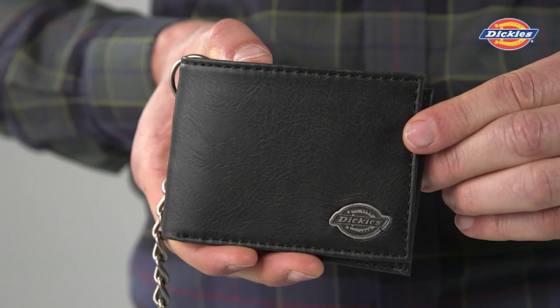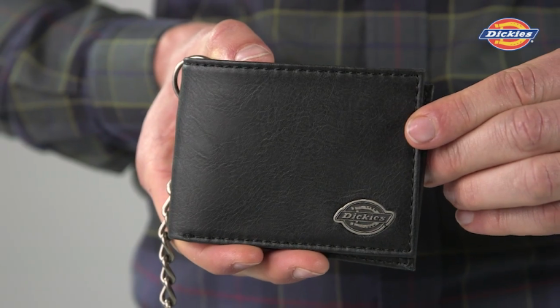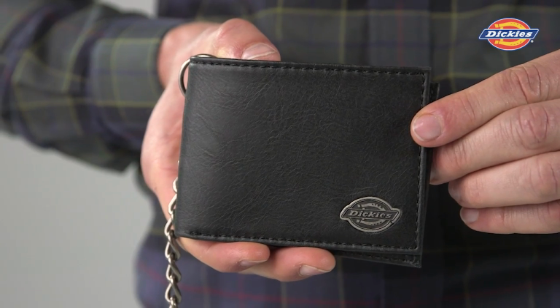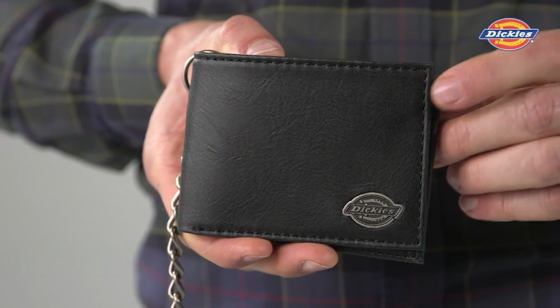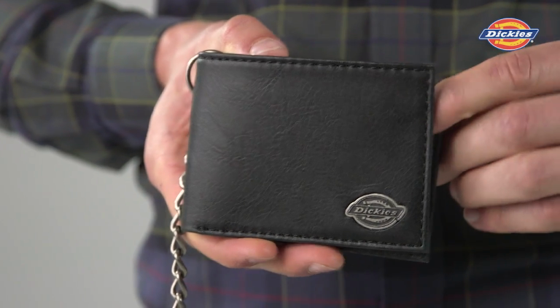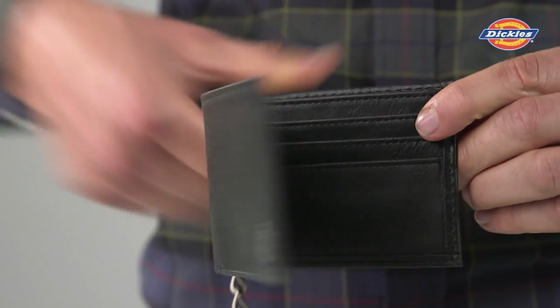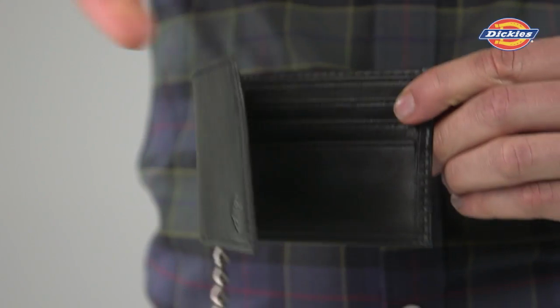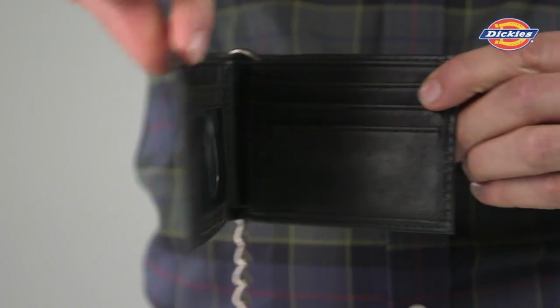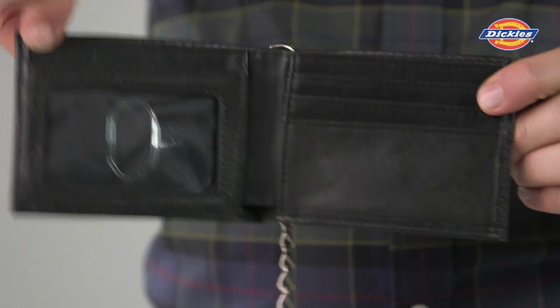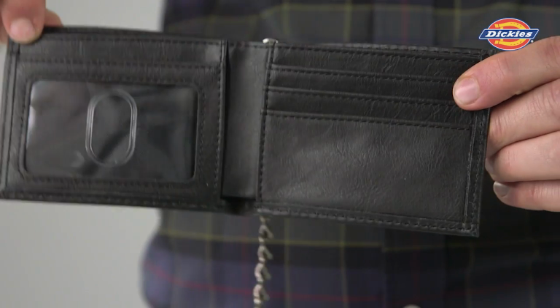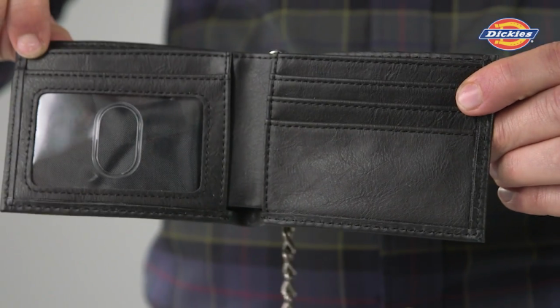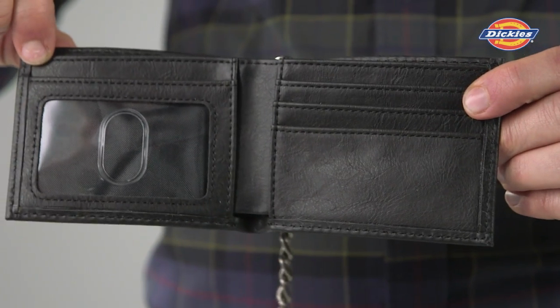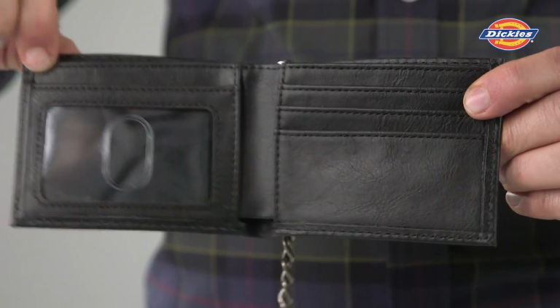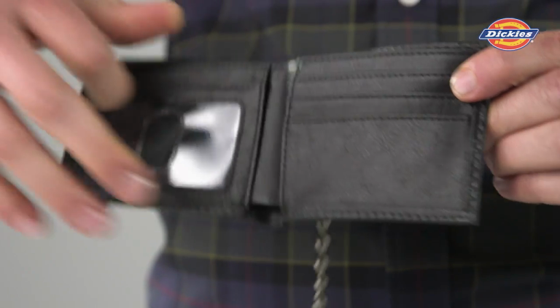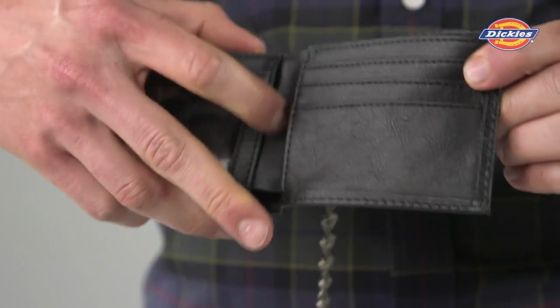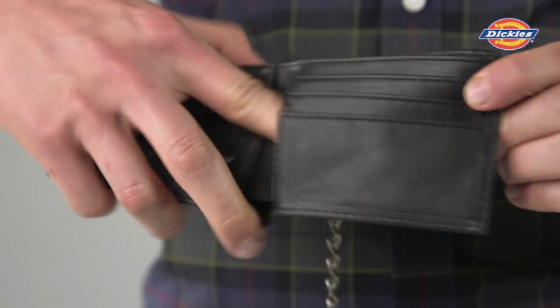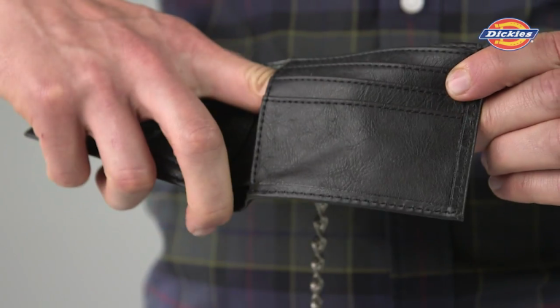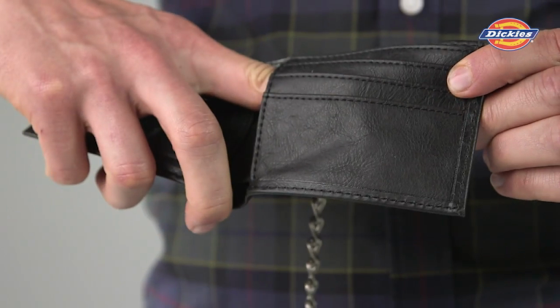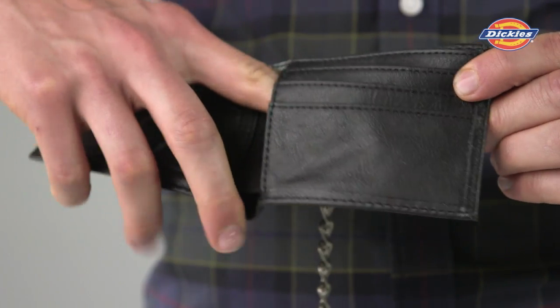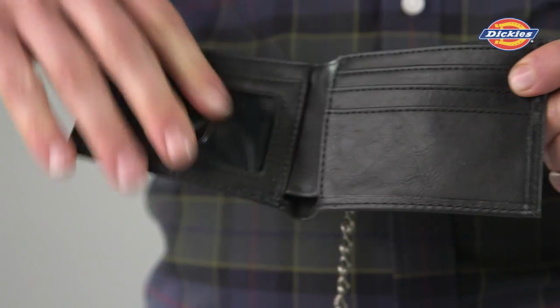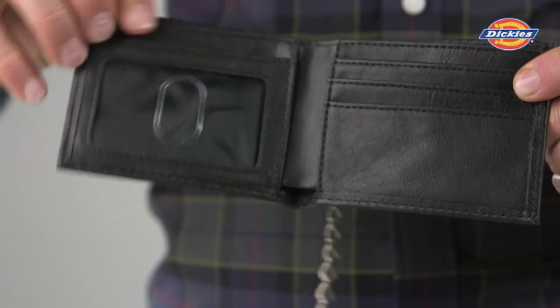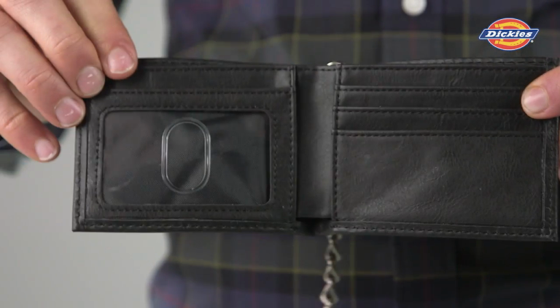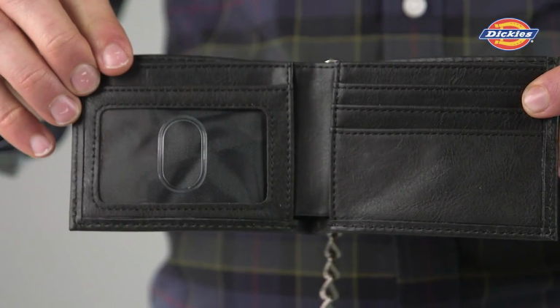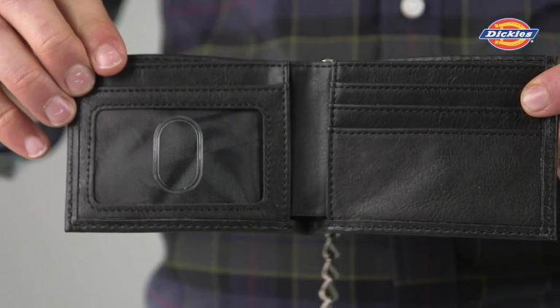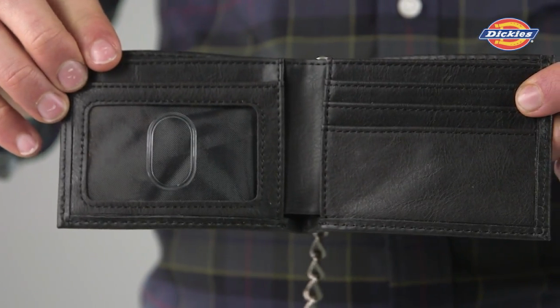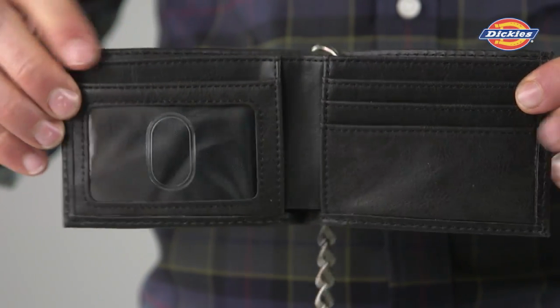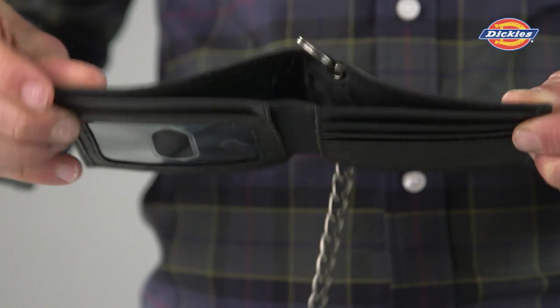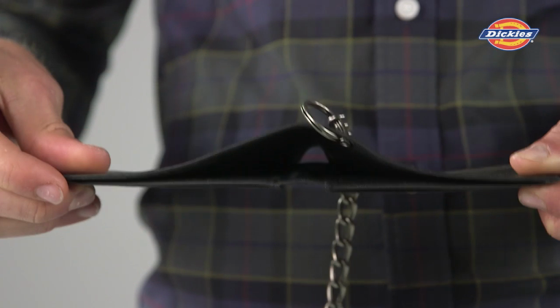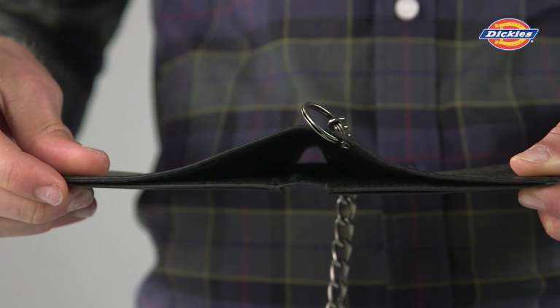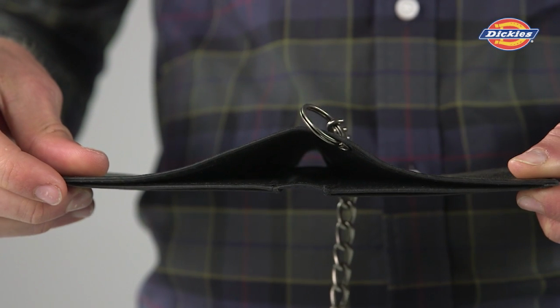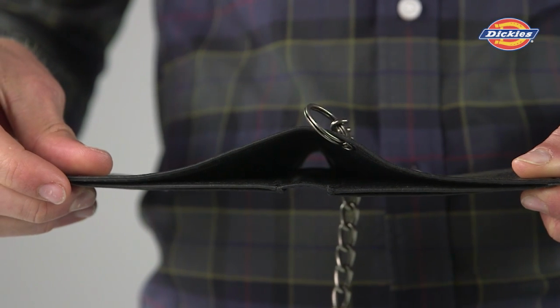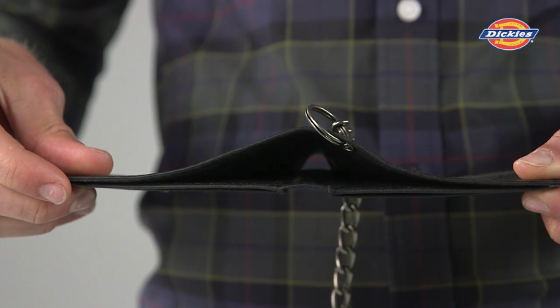Open the wallet and see that the interior includes three card slots, a clear ID window with thumbhole access, an interior utility pocket, and a currency pocket.